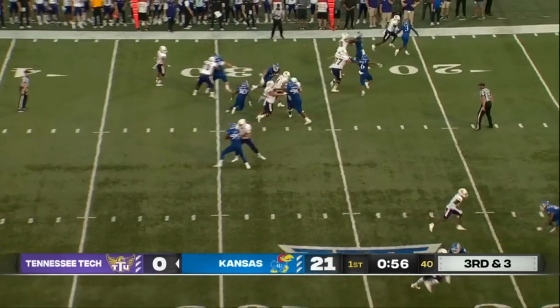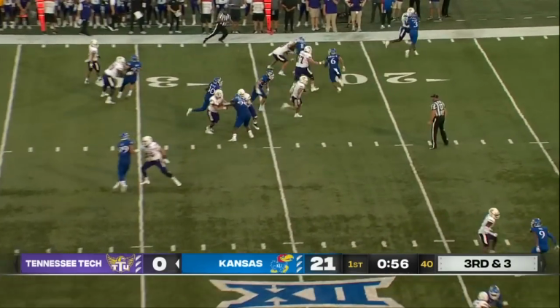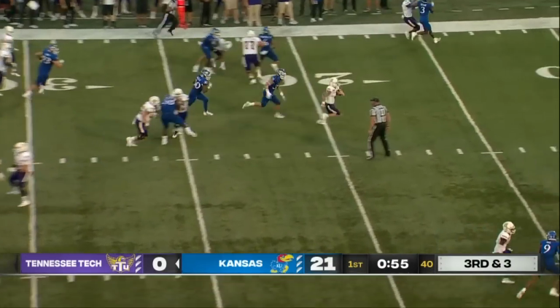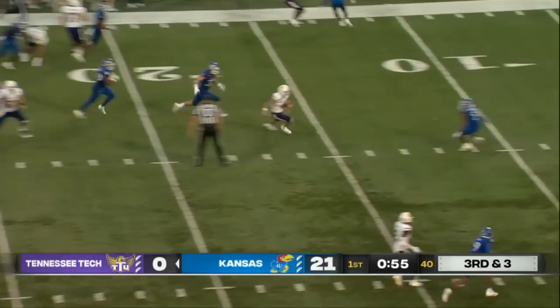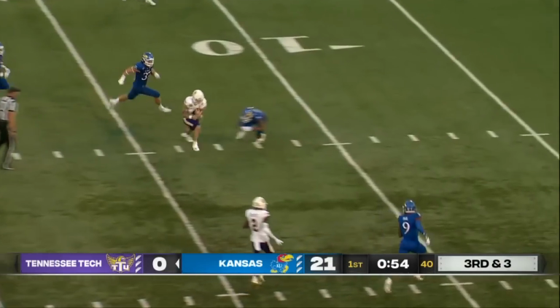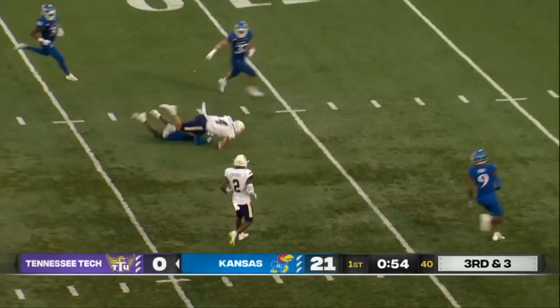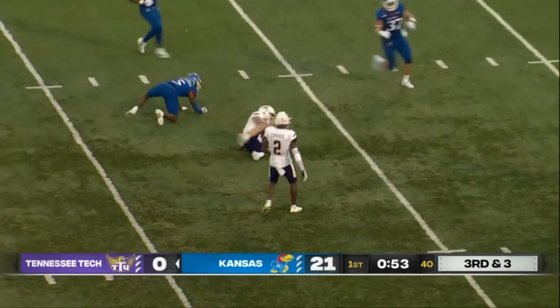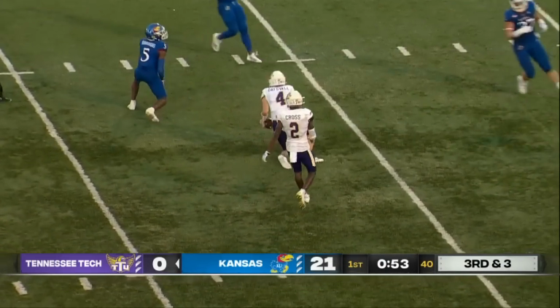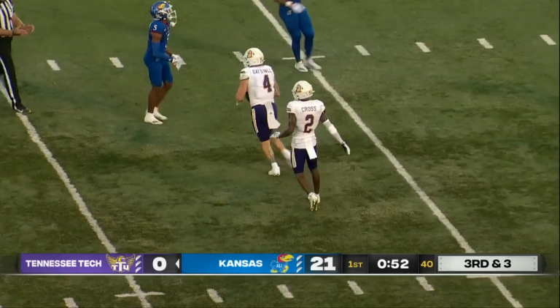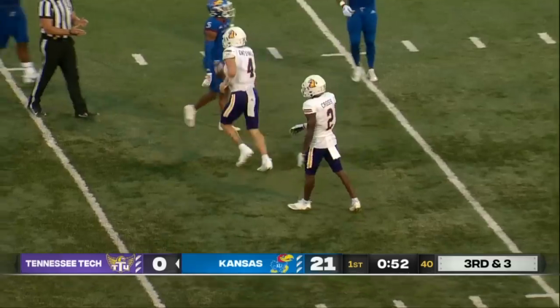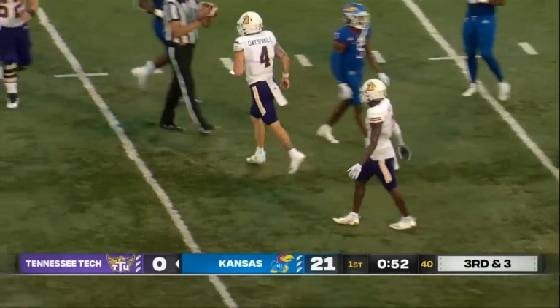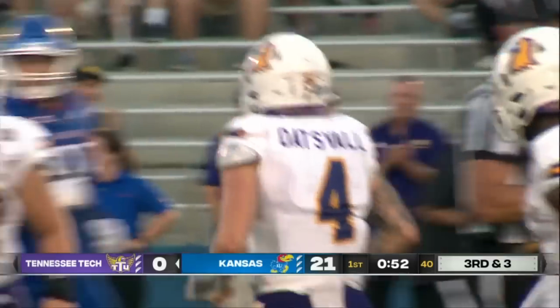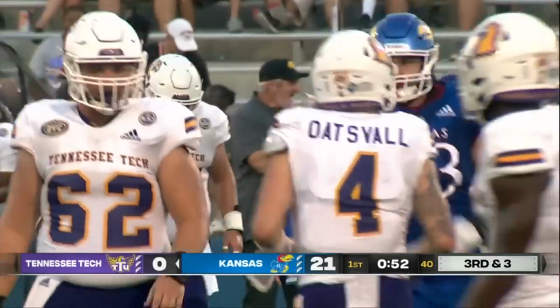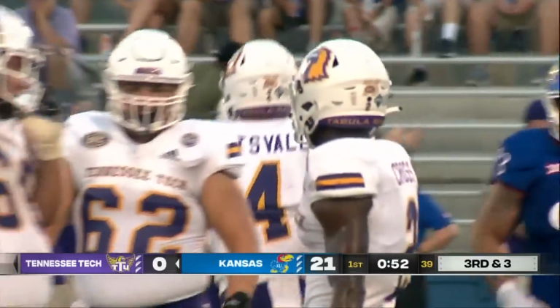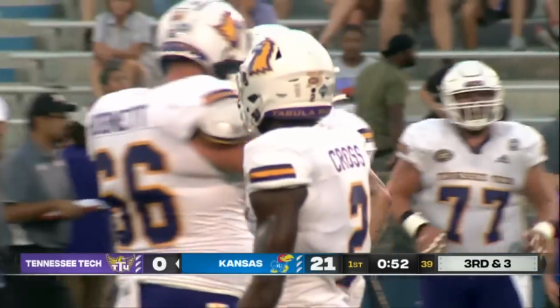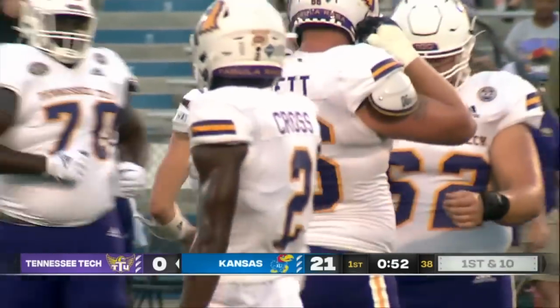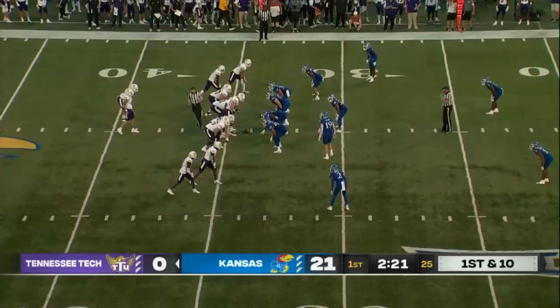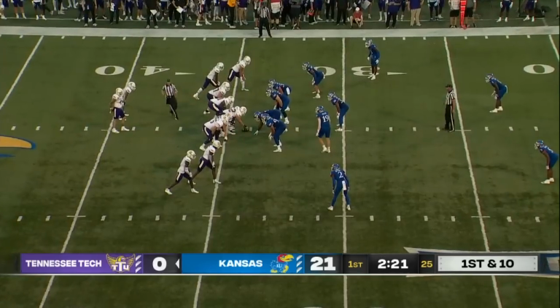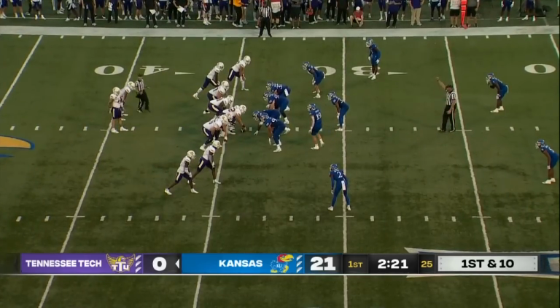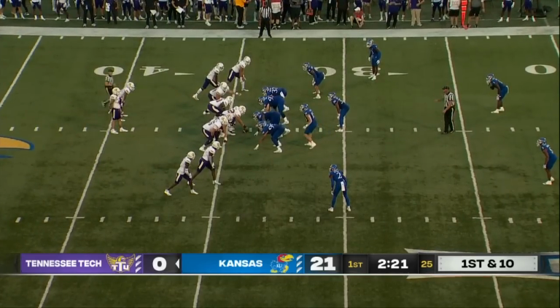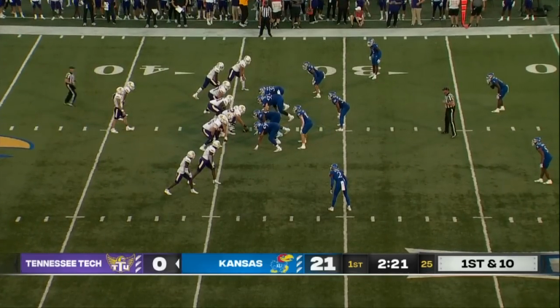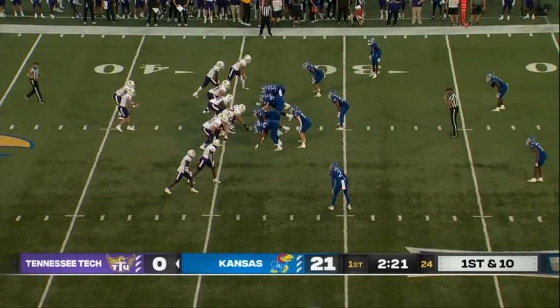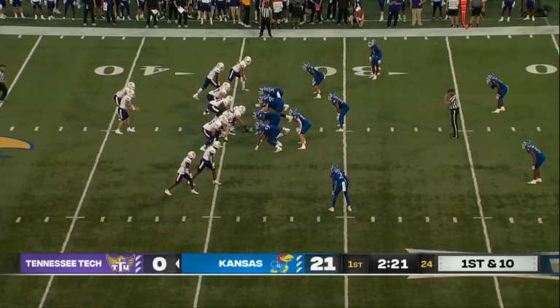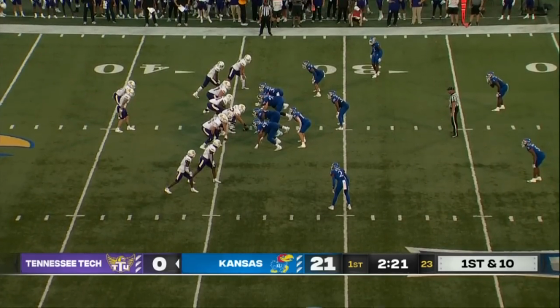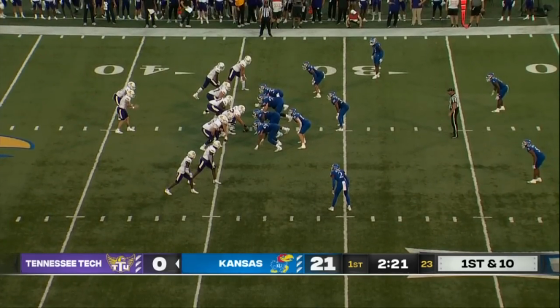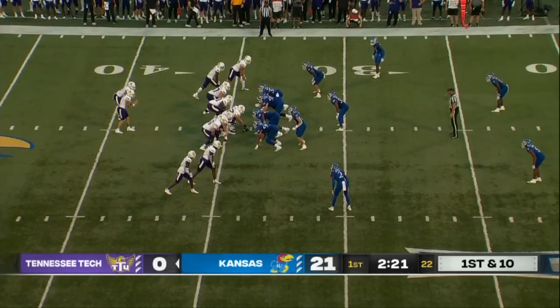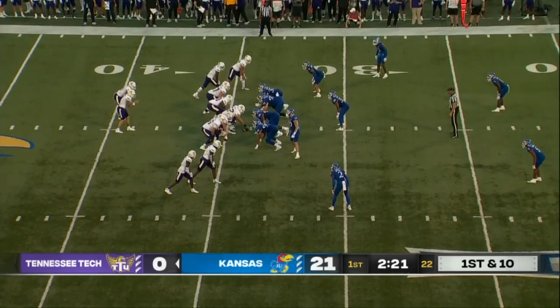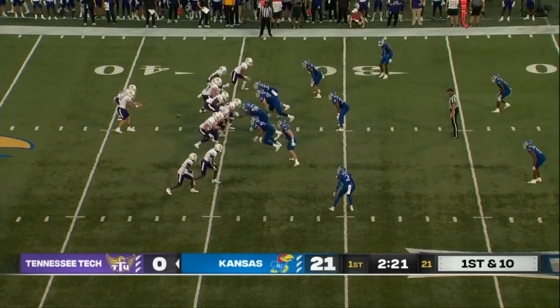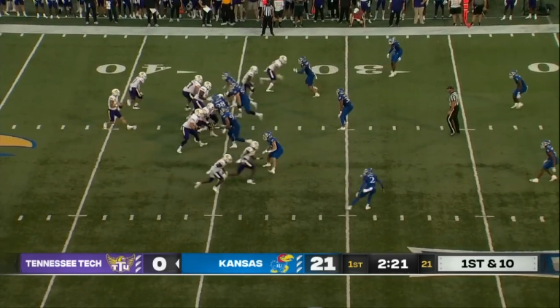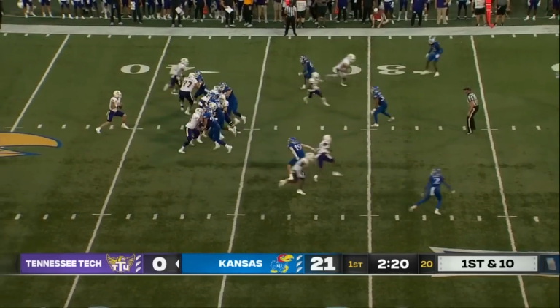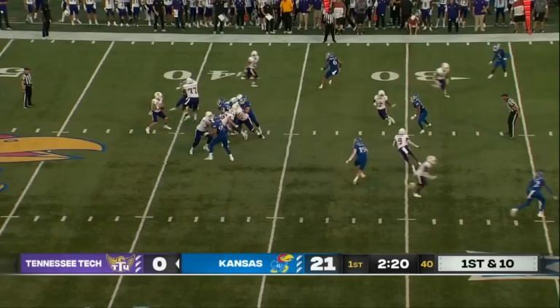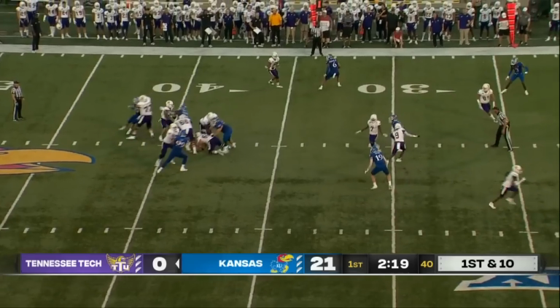Again they run the option, it's kept by Oatsvall. He's got the first down and he gets tripped up just outside the 10 by O.J. Burroughs. They've got to regroup here. The last drive didn't go their way, but now there's an opportunity to put points on the board.